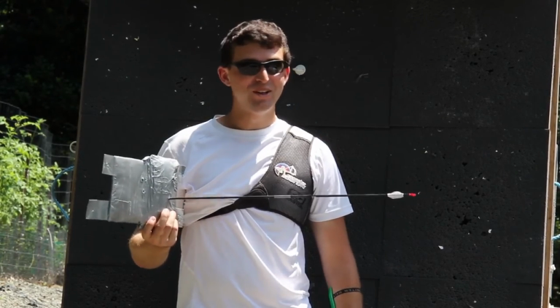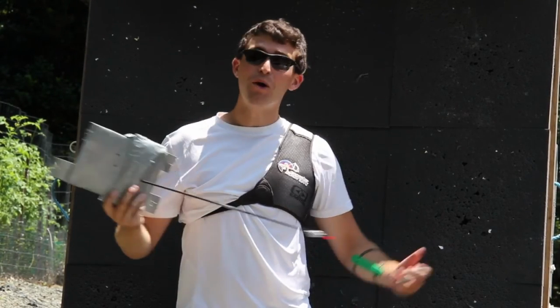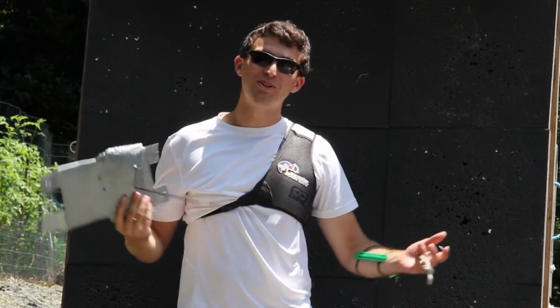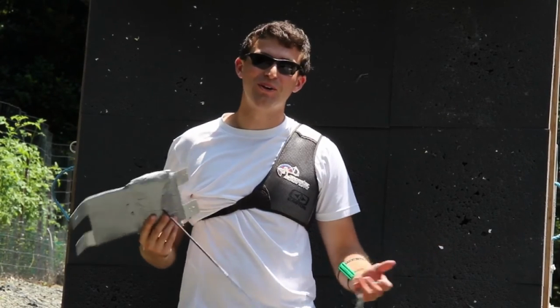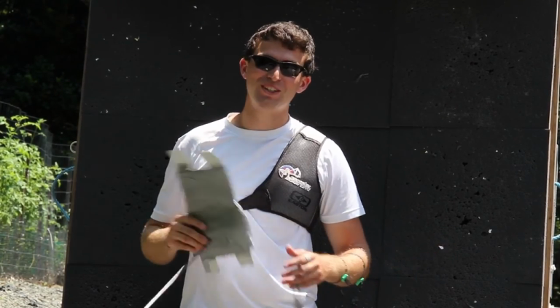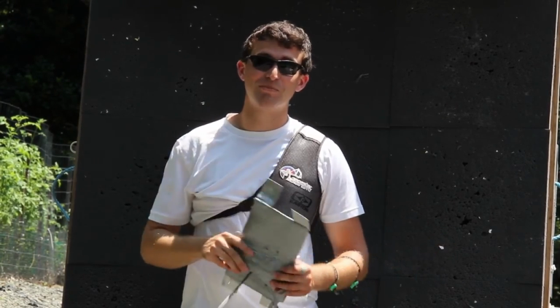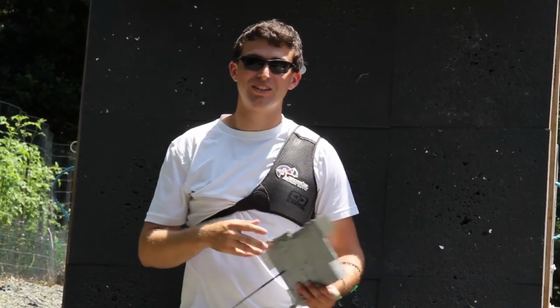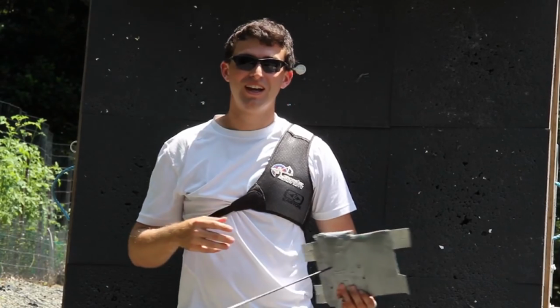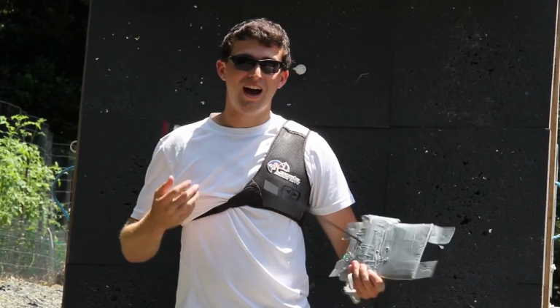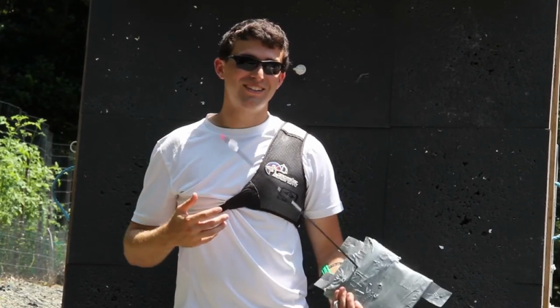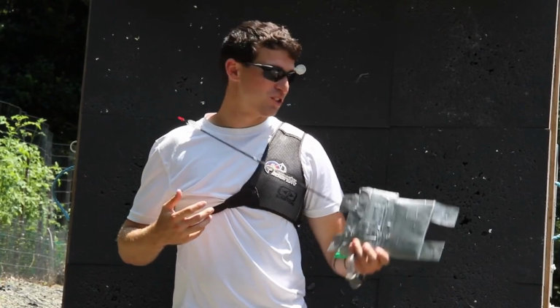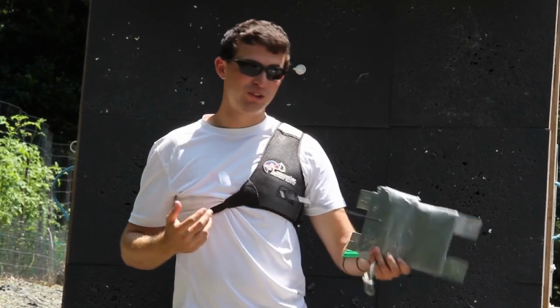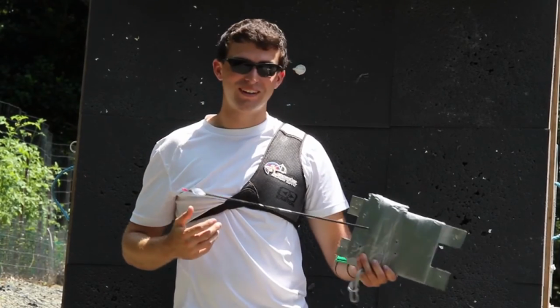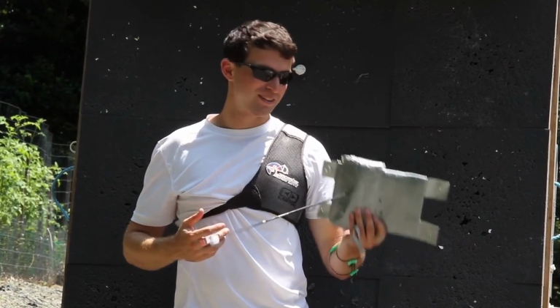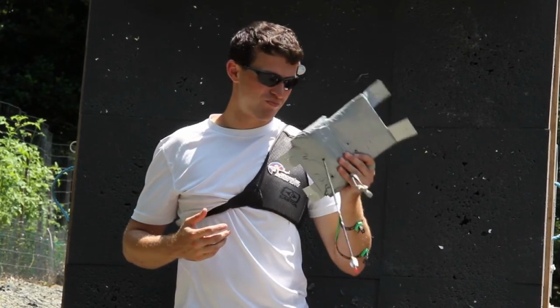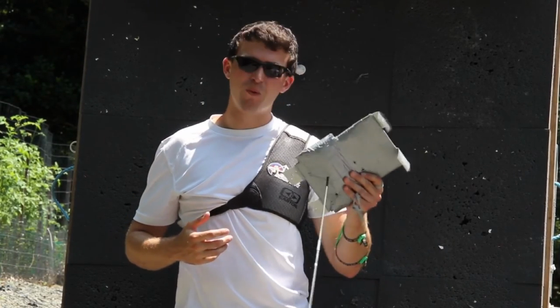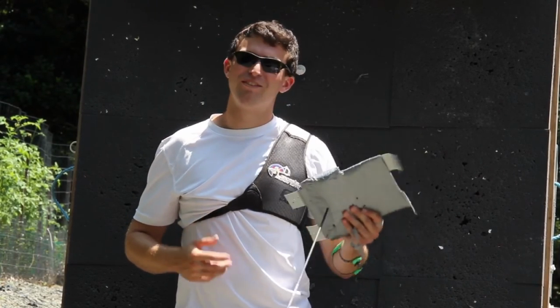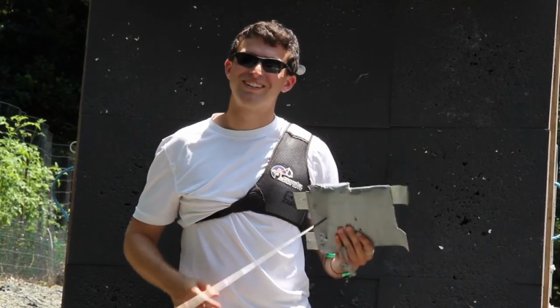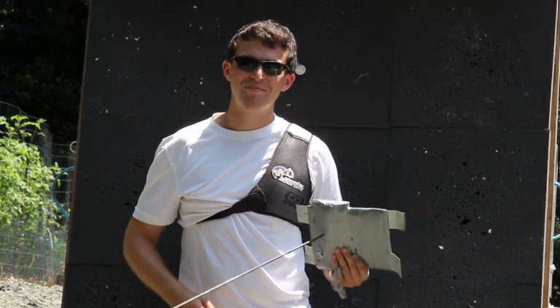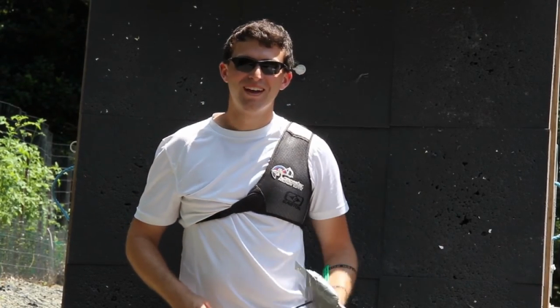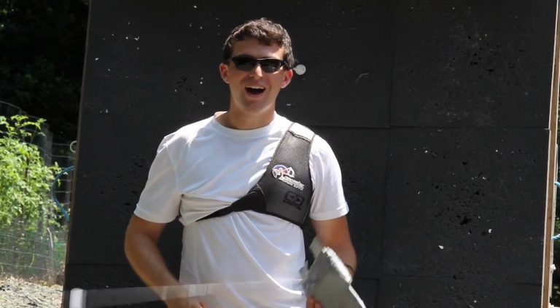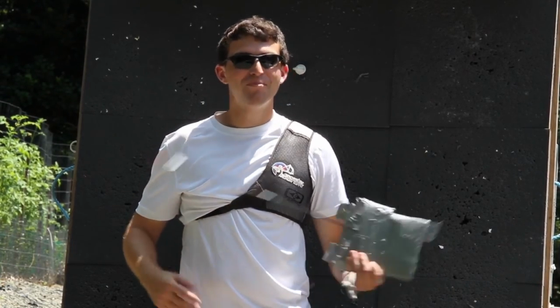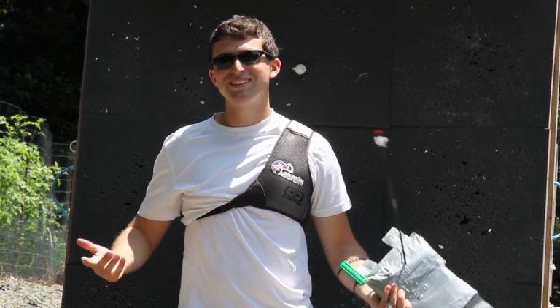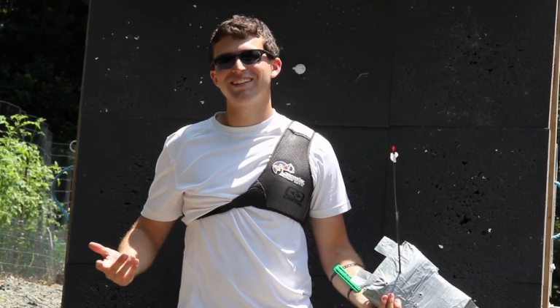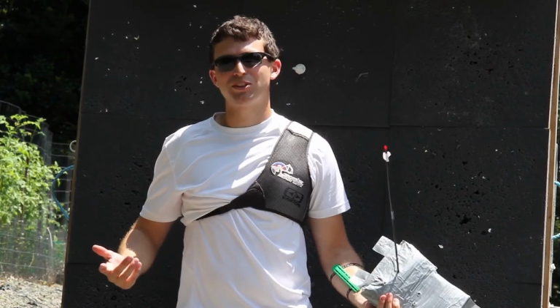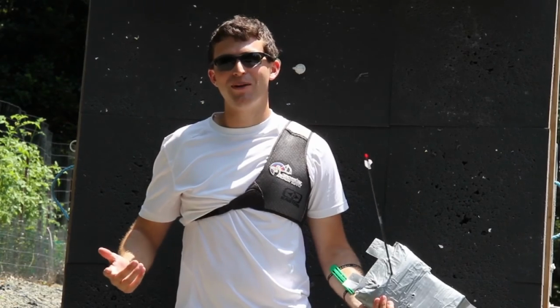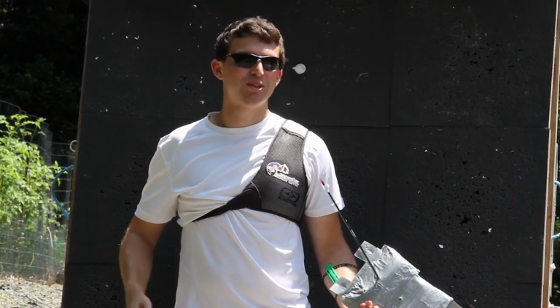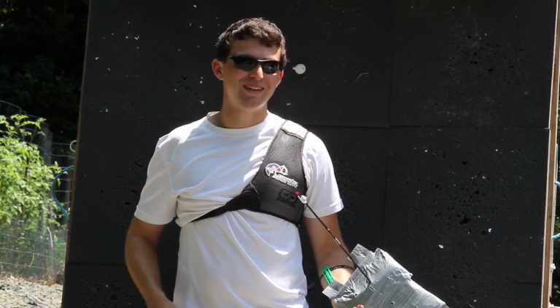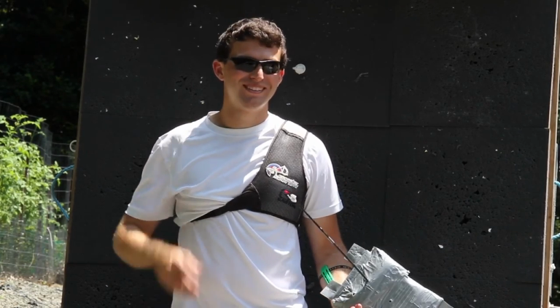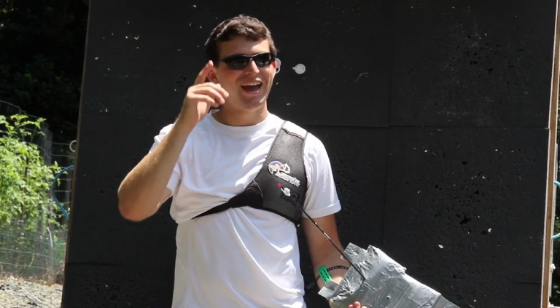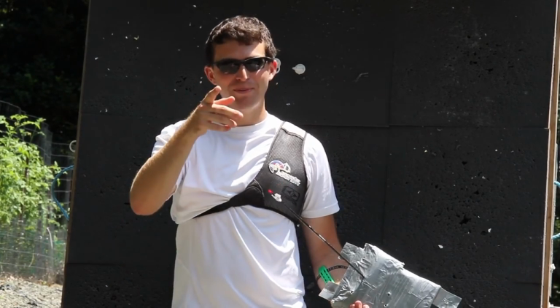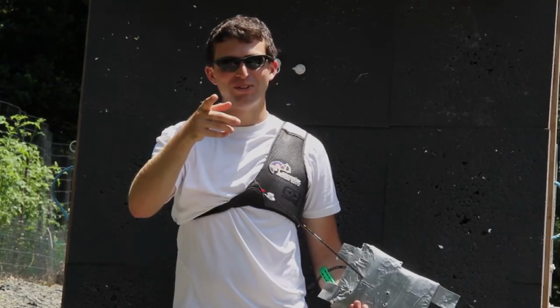I hope you enjoyed watching as much as I did shooting this big wad of duct tape. Please like and subscribe, and as always, happy shooting!